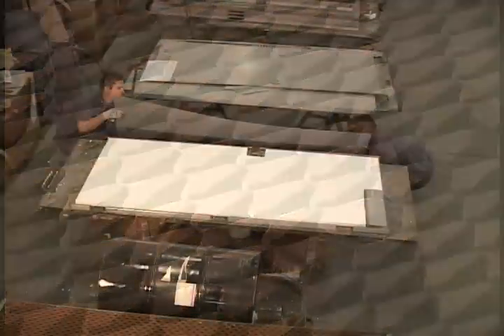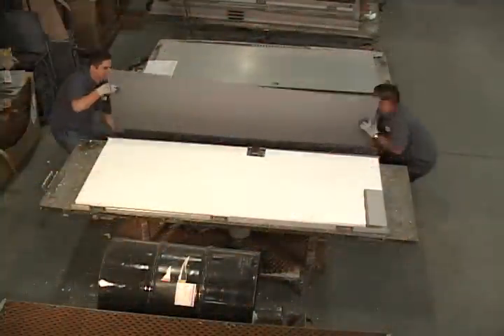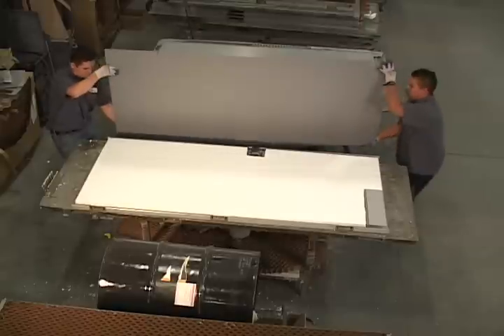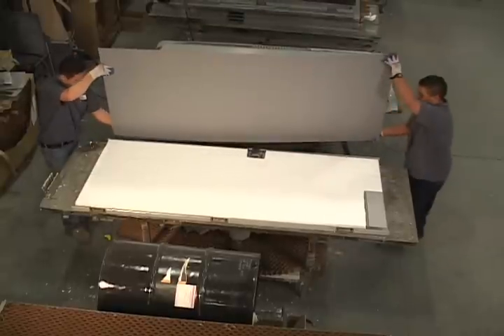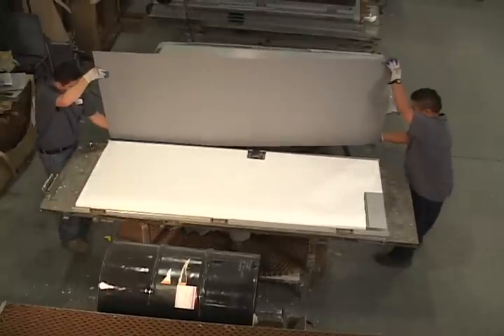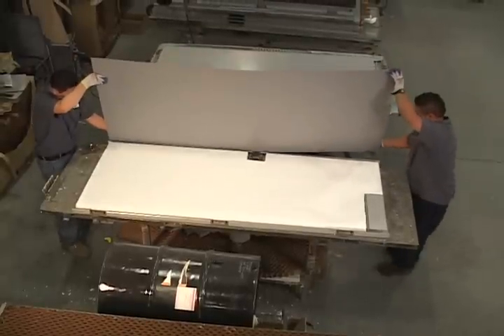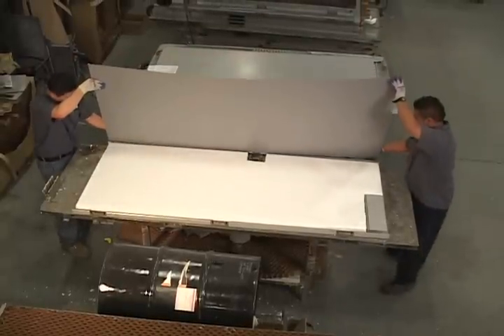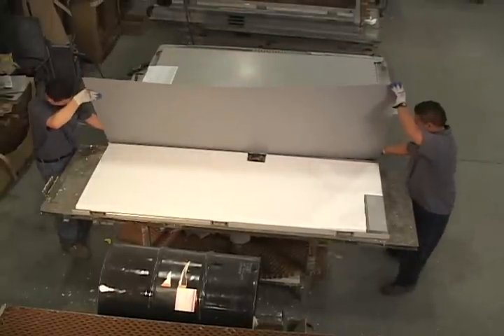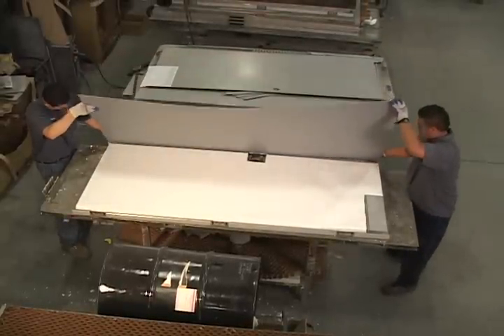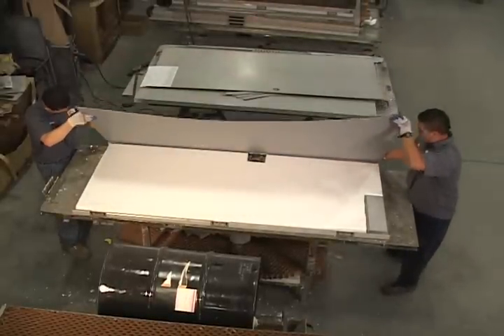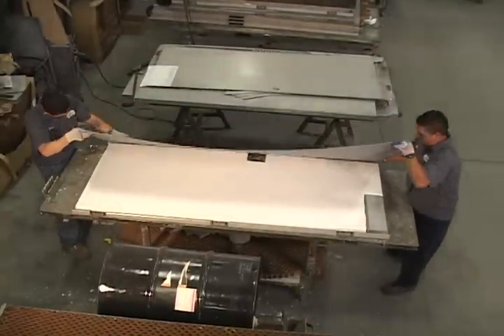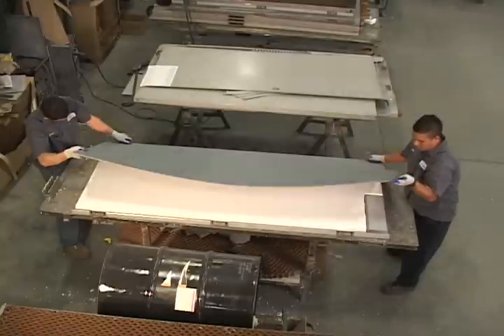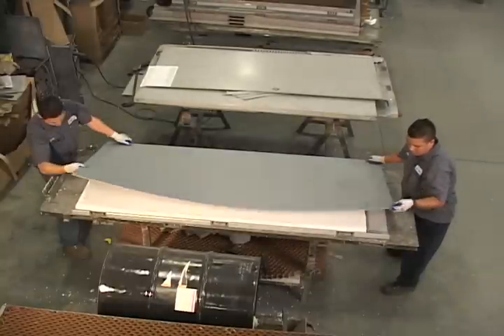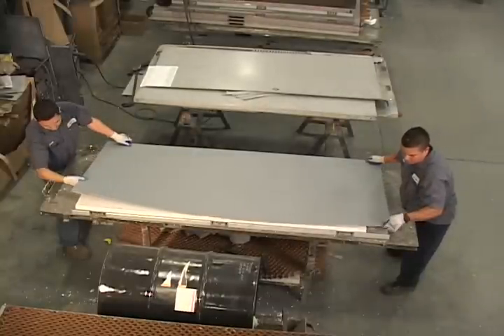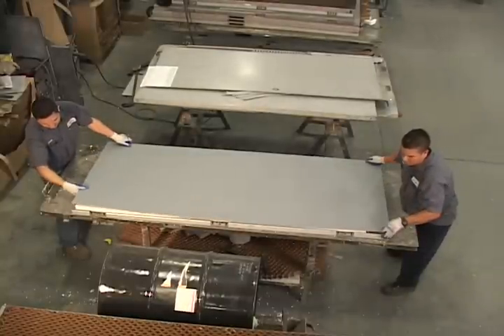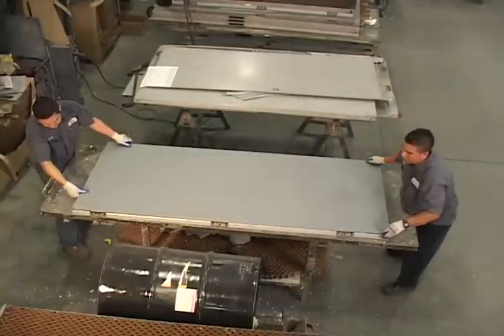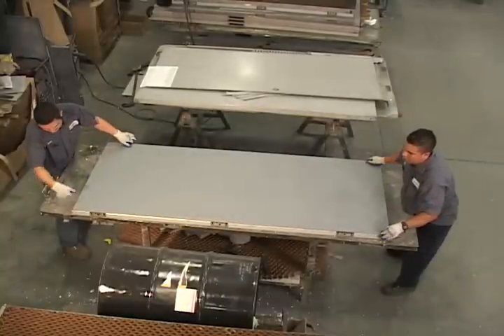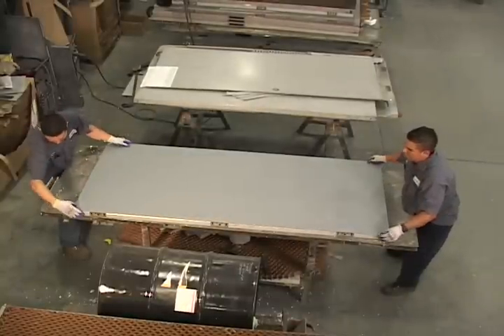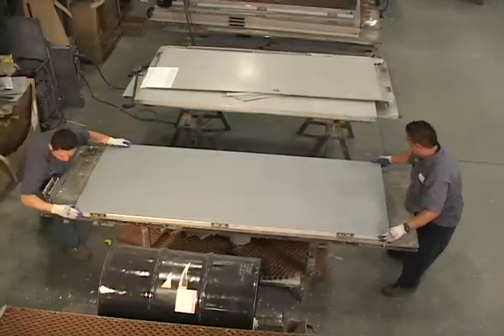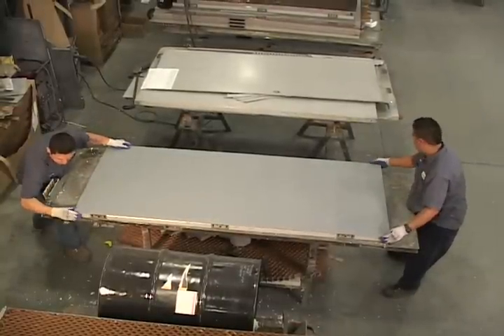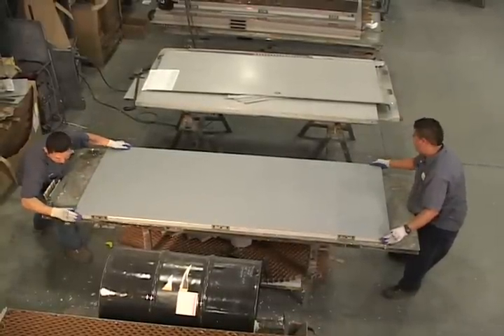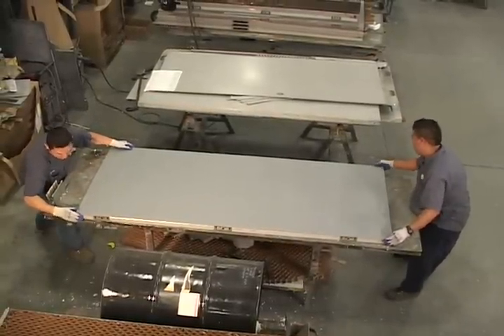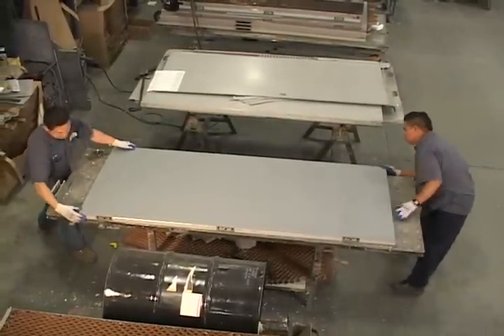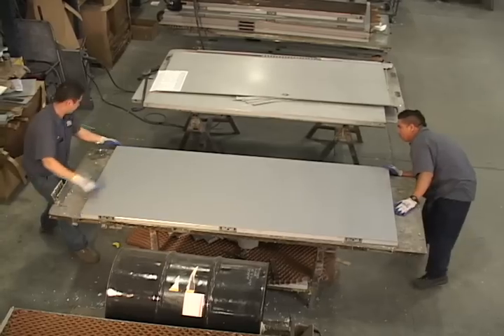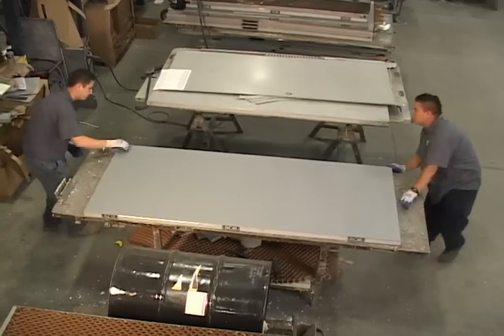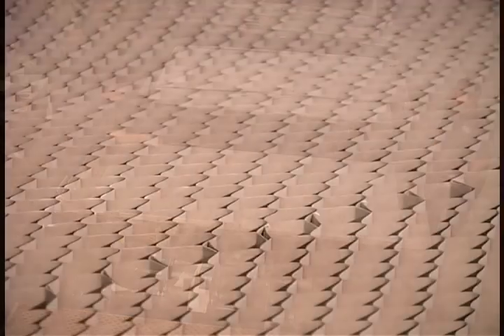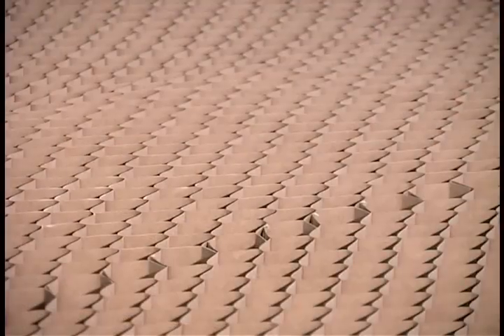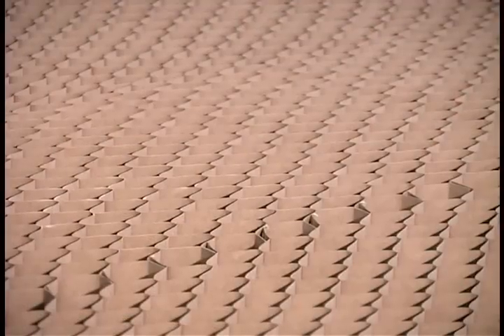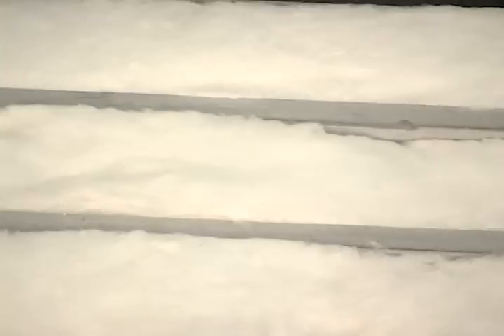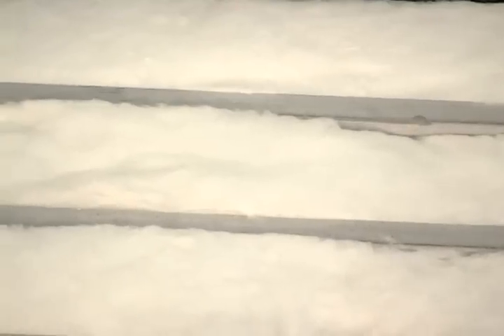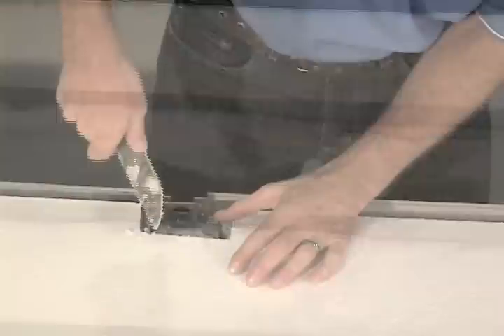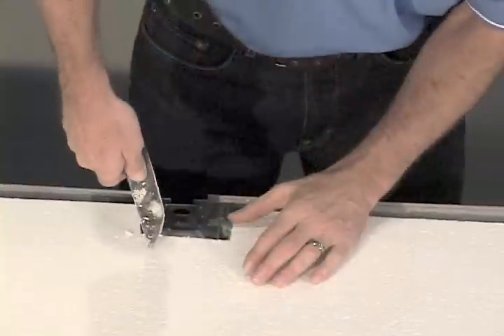Now that the door has been formed and the hardware reinforcements installed, it's time to insert the core. We offer many types of door cores. The three that are most frequently ordered are honeycomb, steel stiffened, and polystyrene.